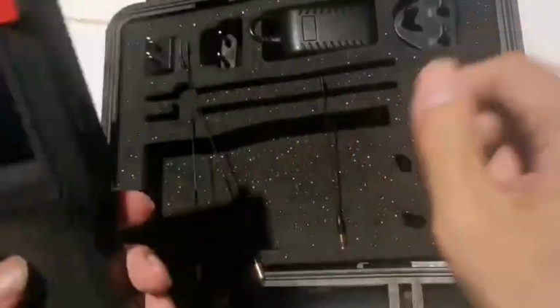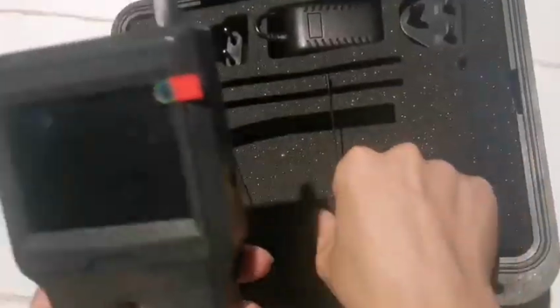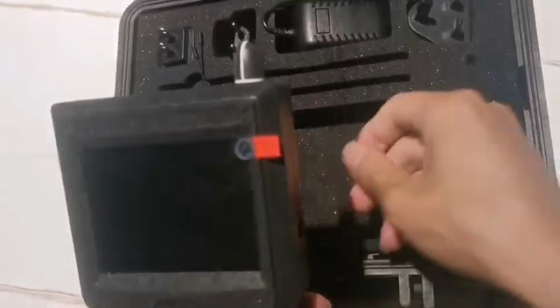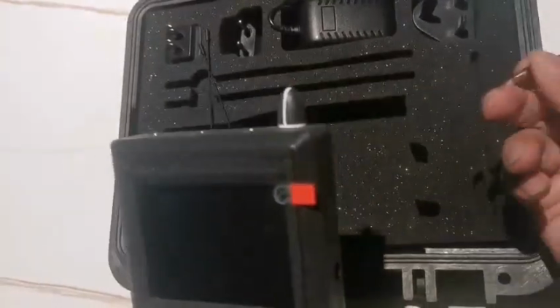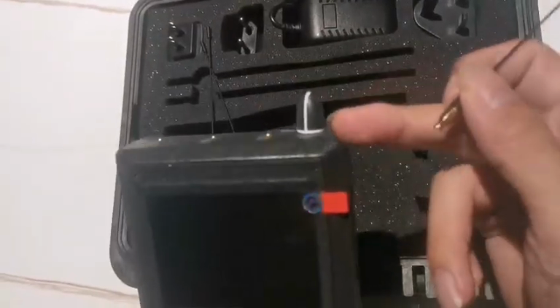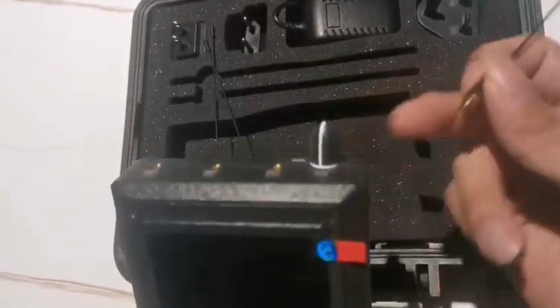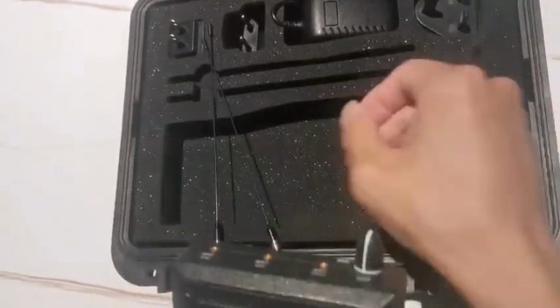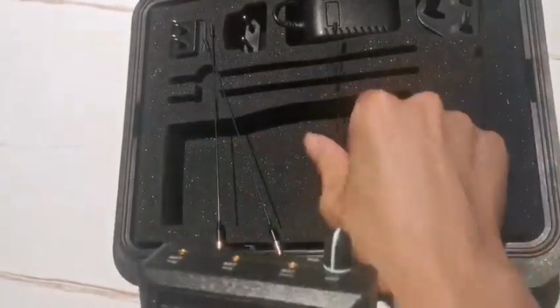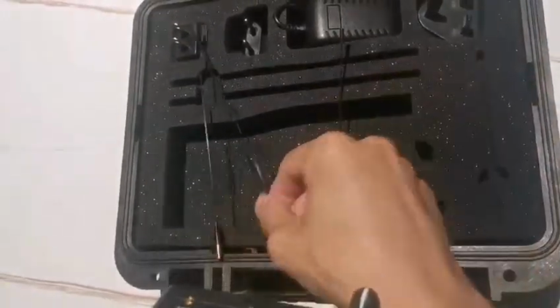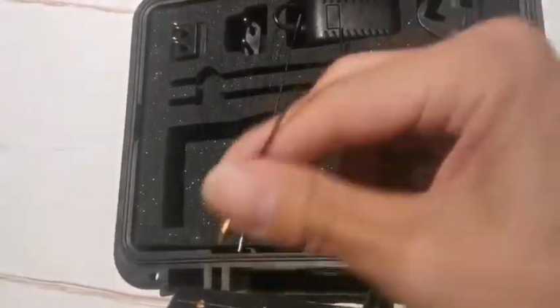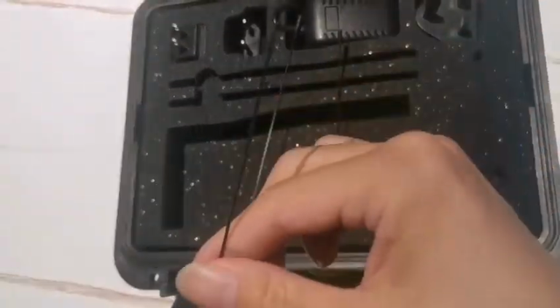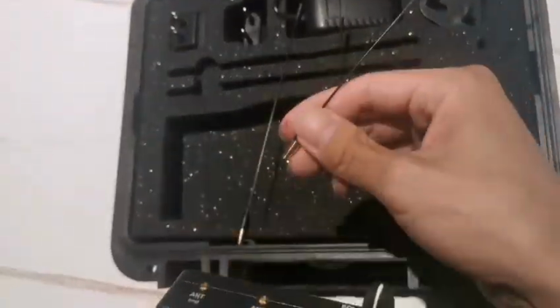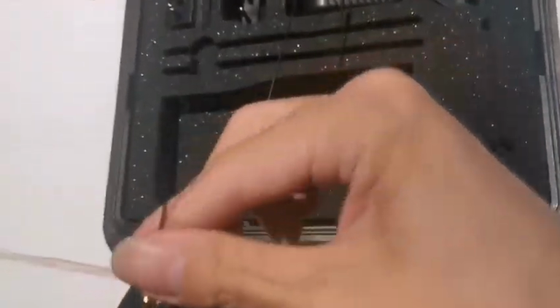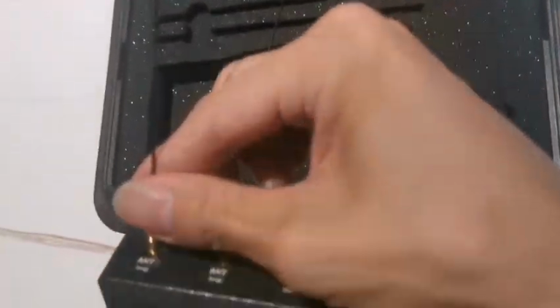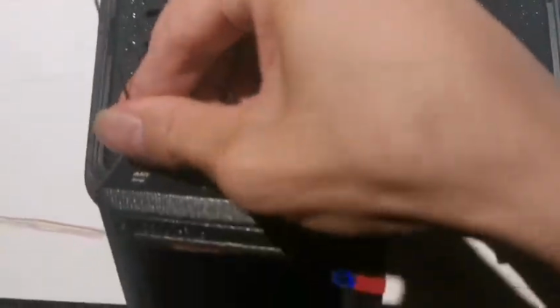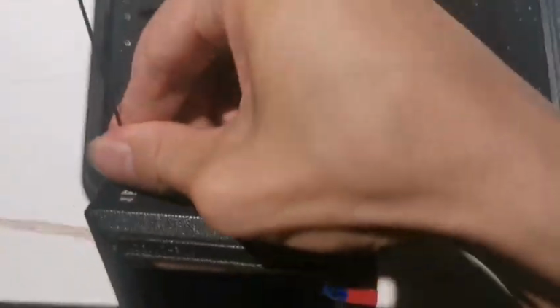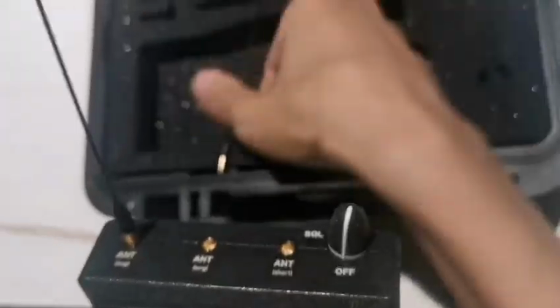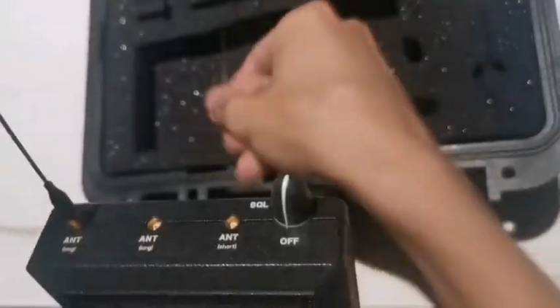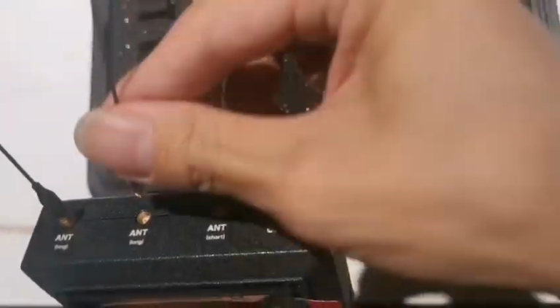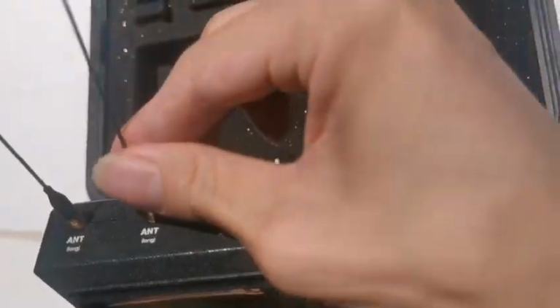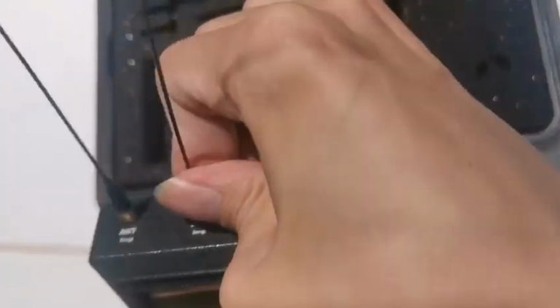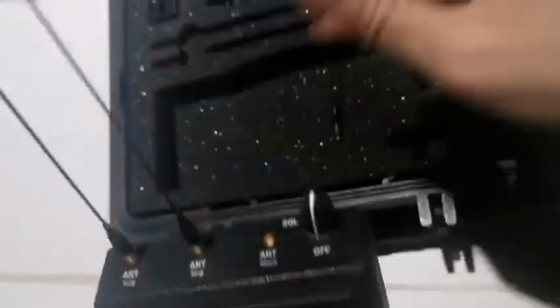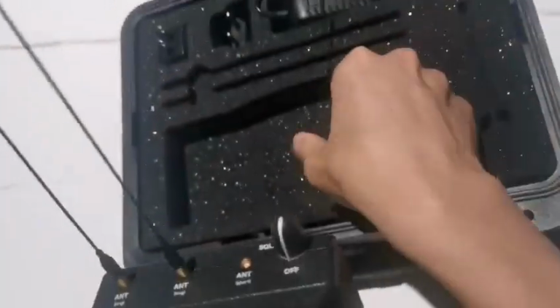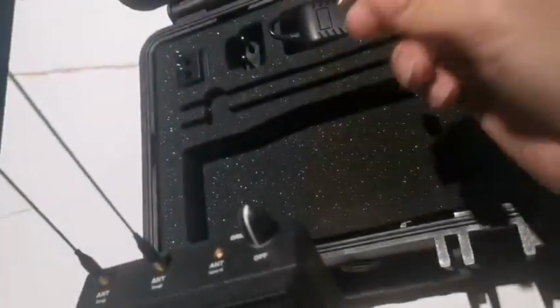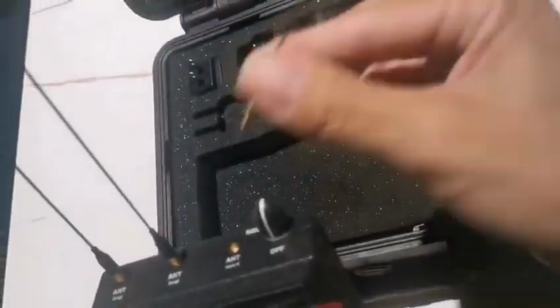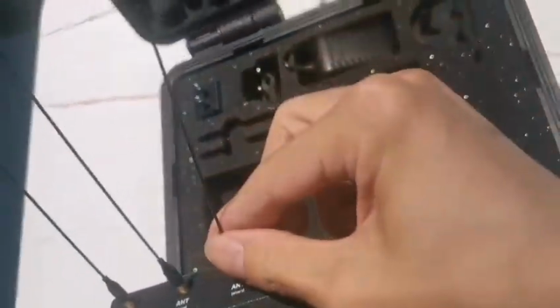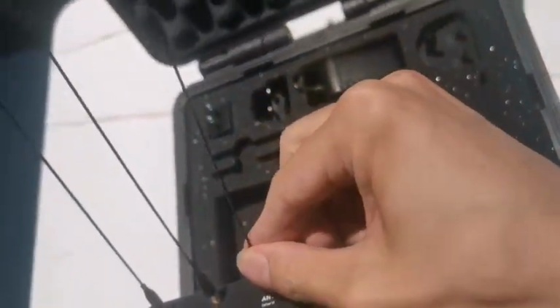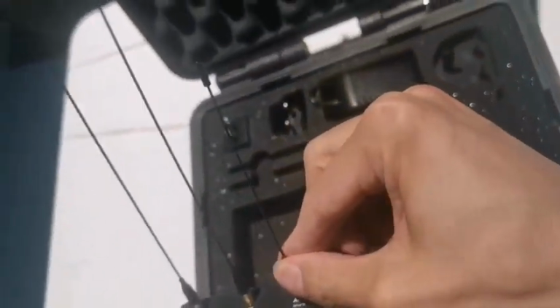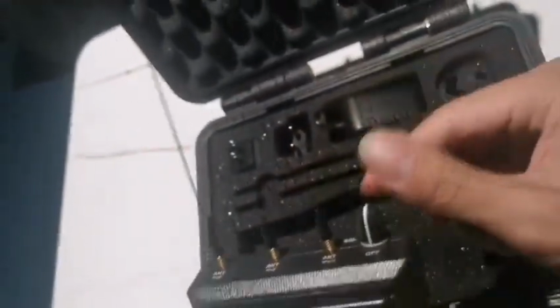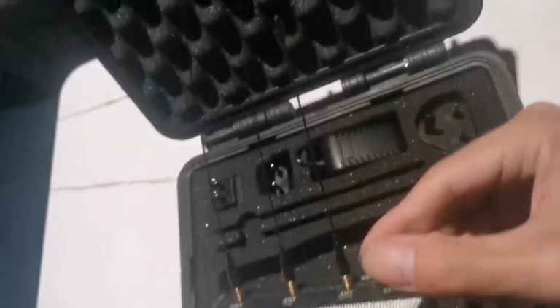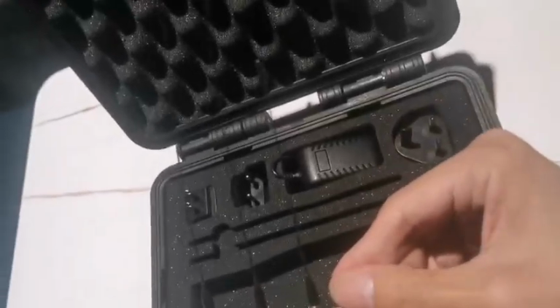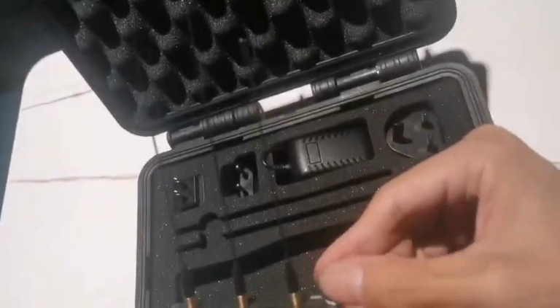Before we power on the device, we should connect the antennas first. The two long antennas connect here, and the one short antenna connects here. Then turn it on.